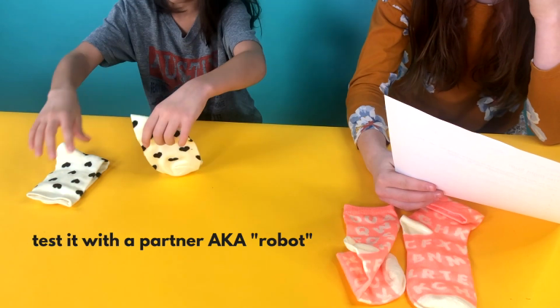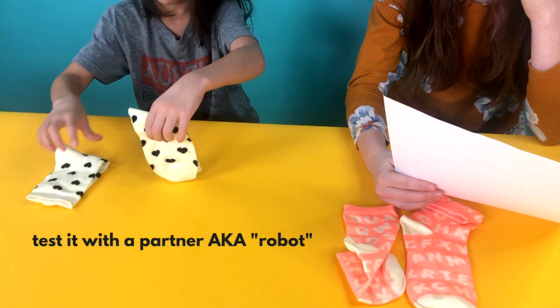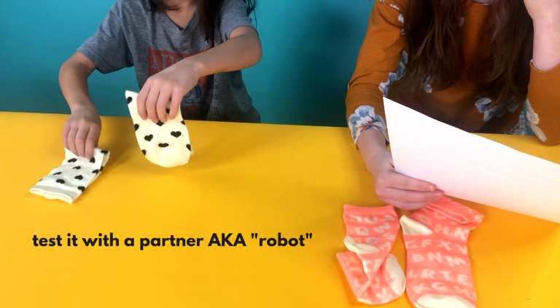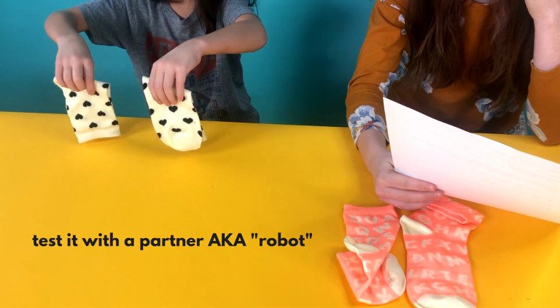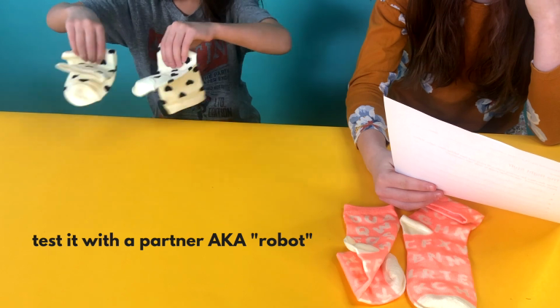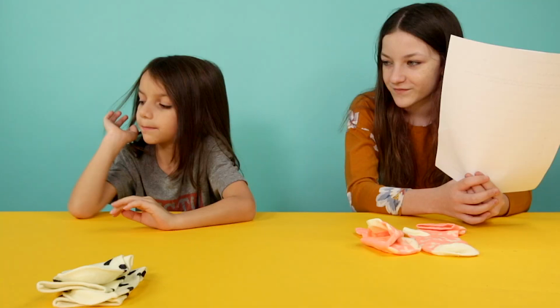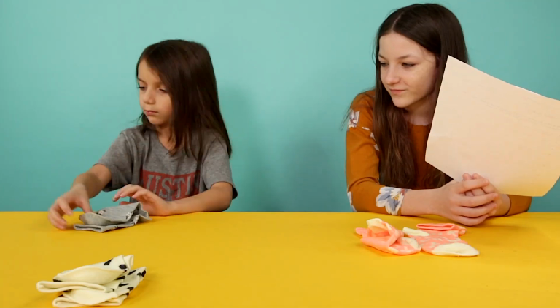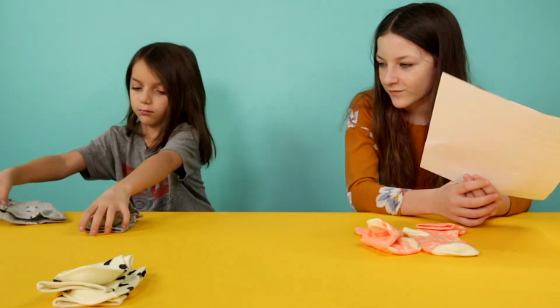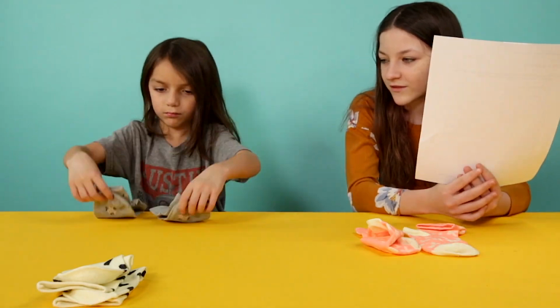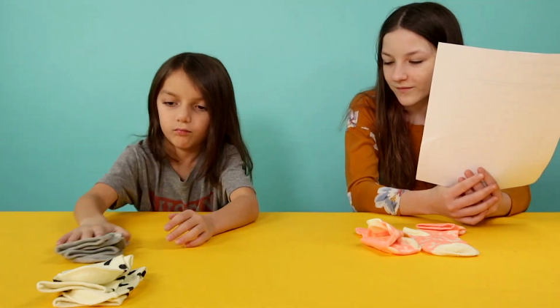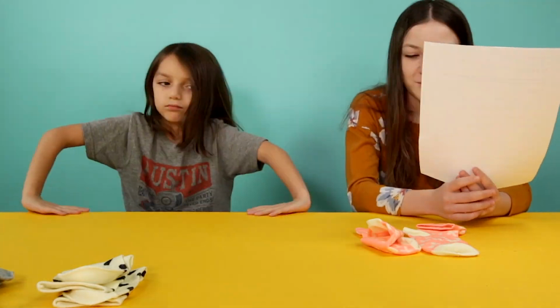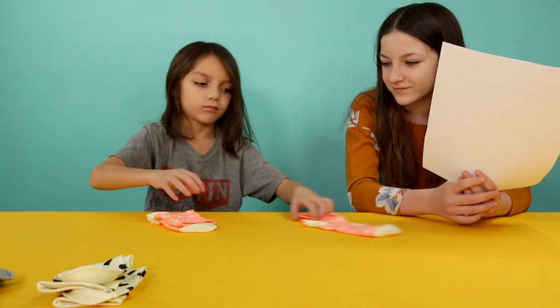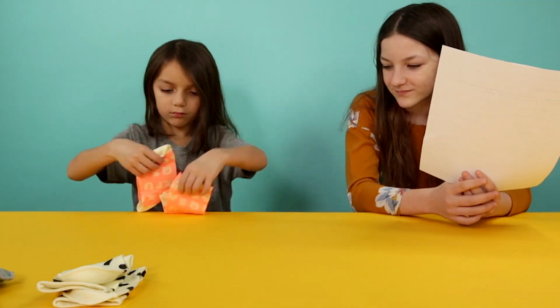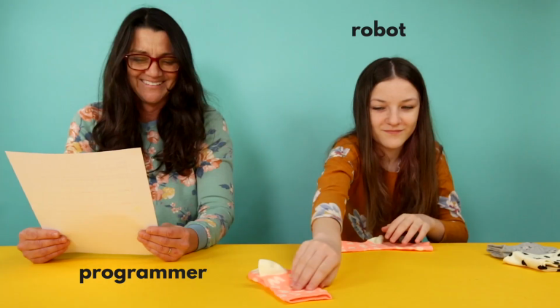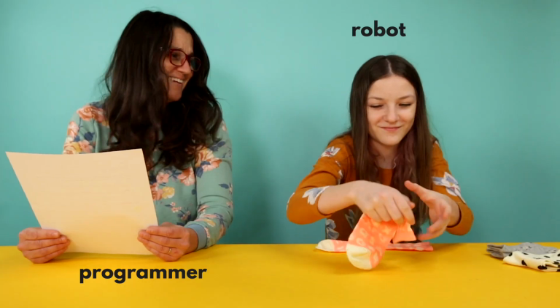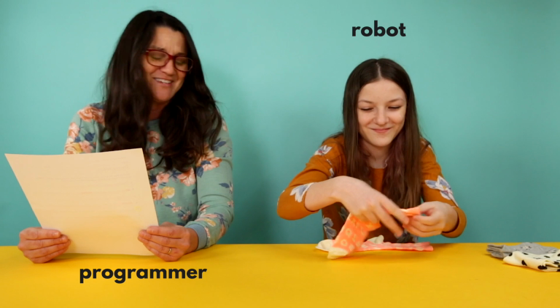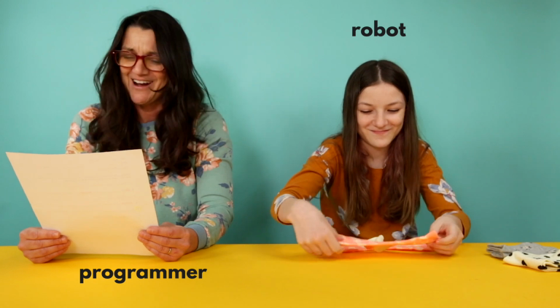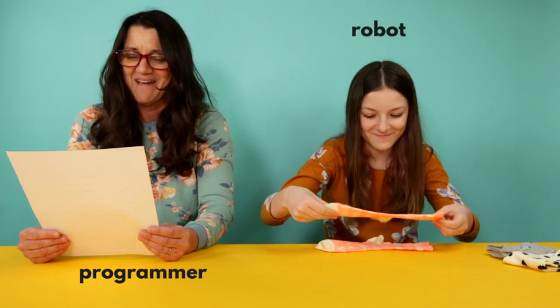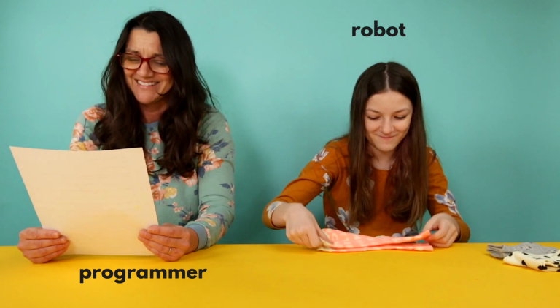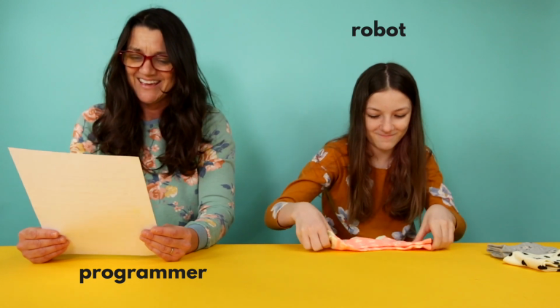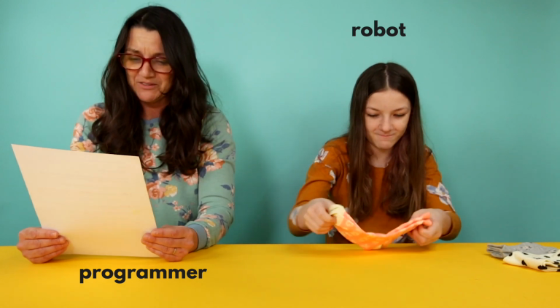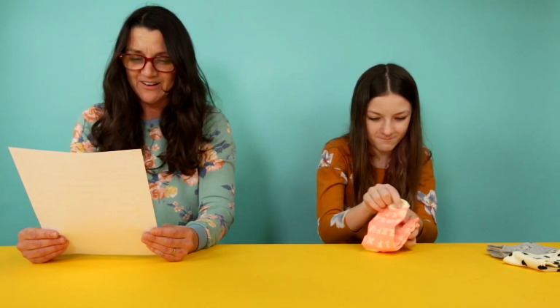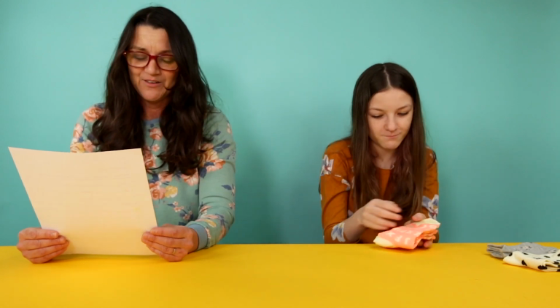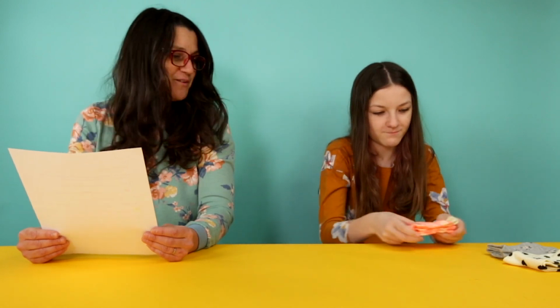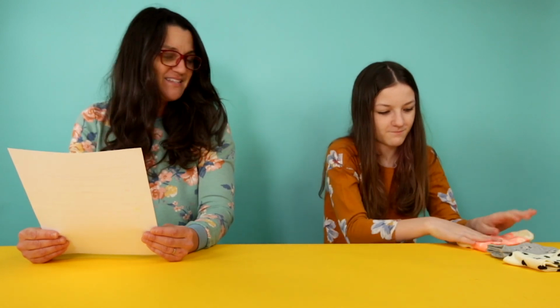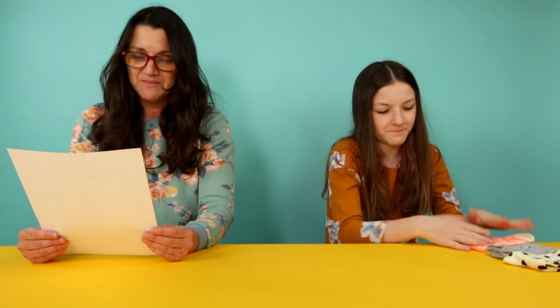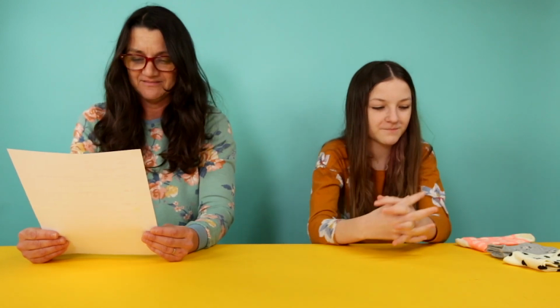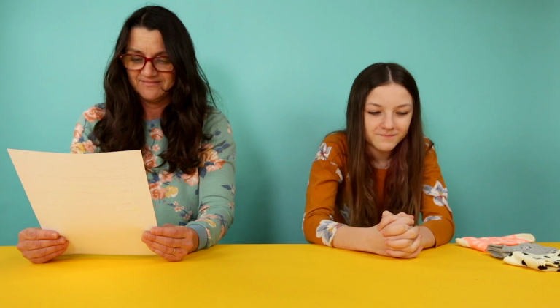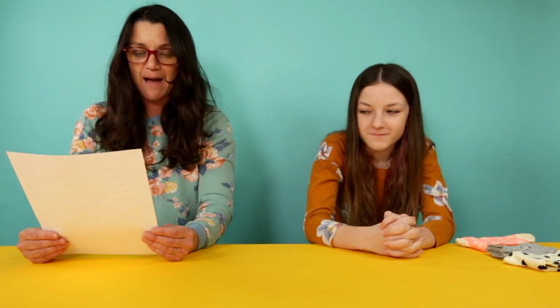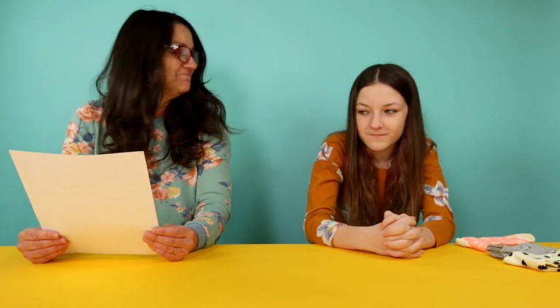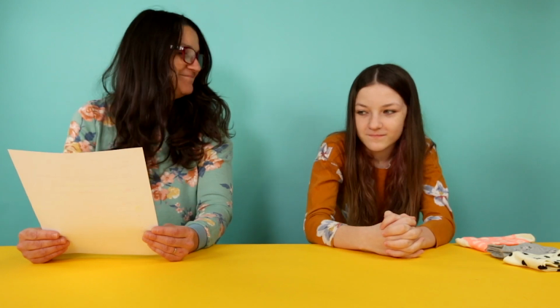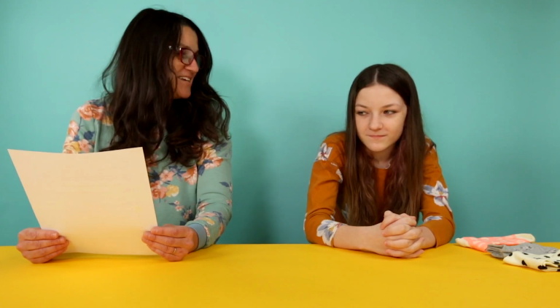Take one of the floated socks and put it on top of the other. The socks match. Then put them together, fold them, and set them down. Stop. Peace.